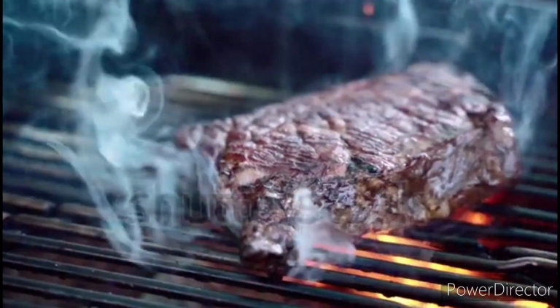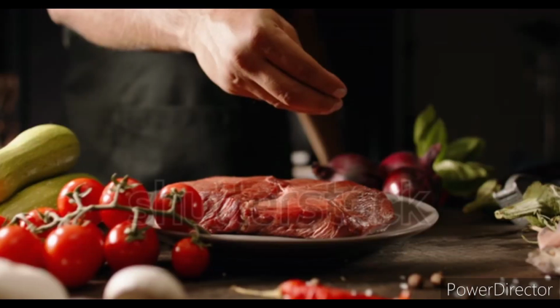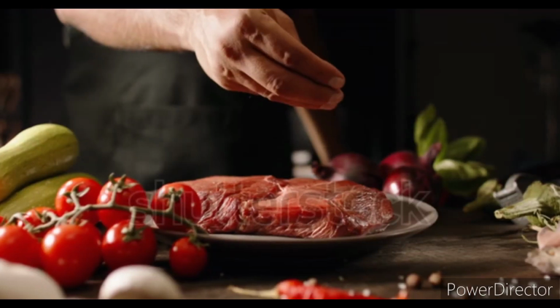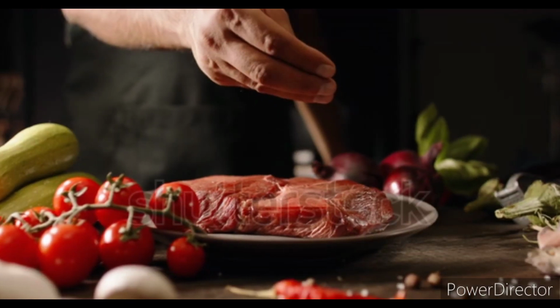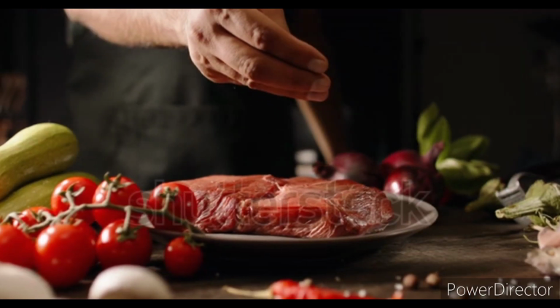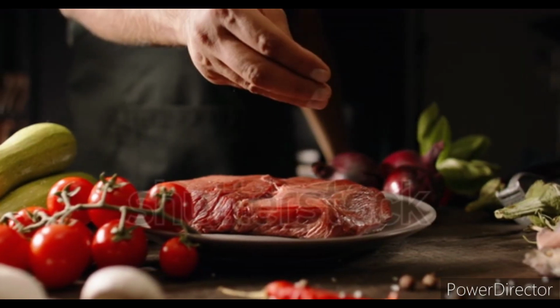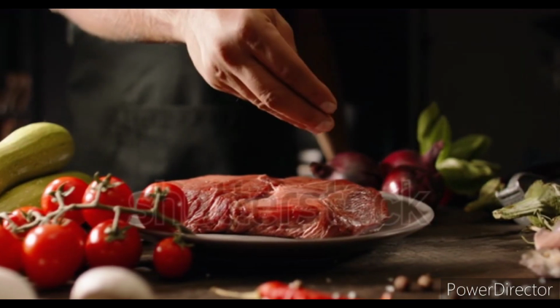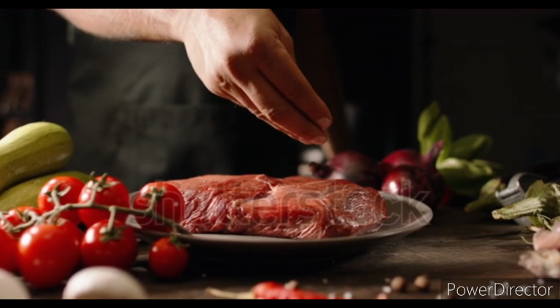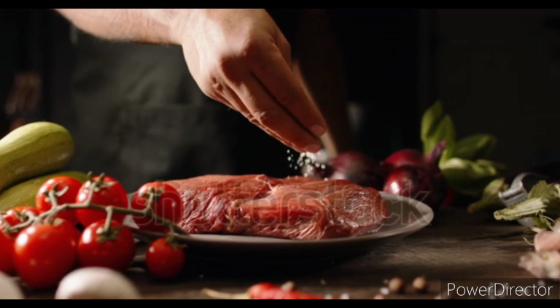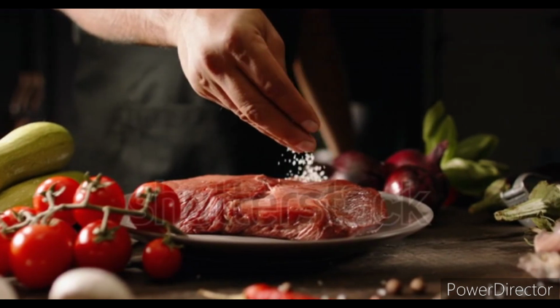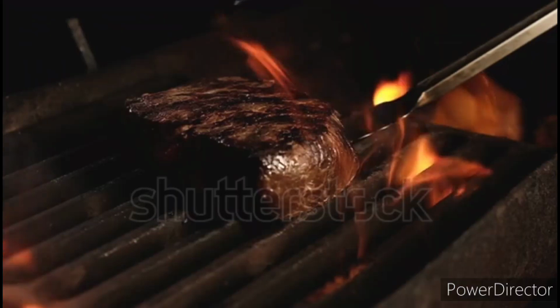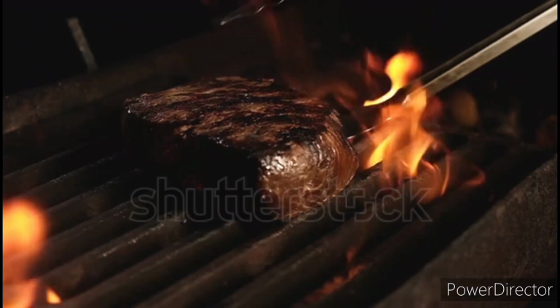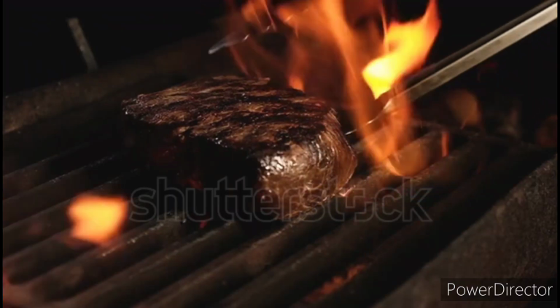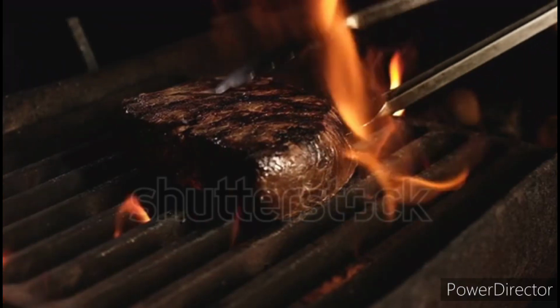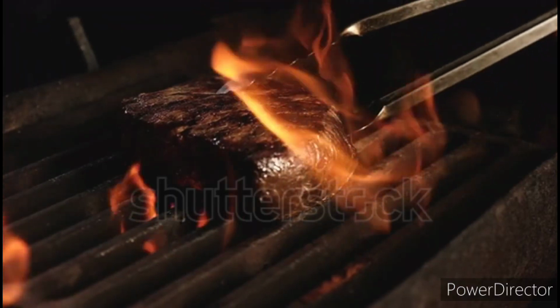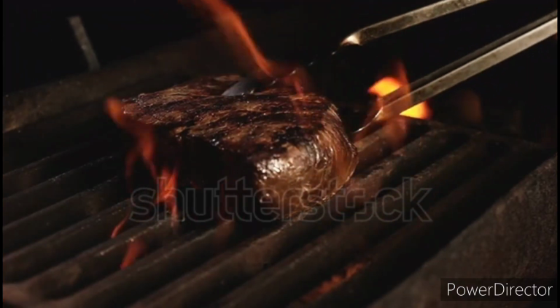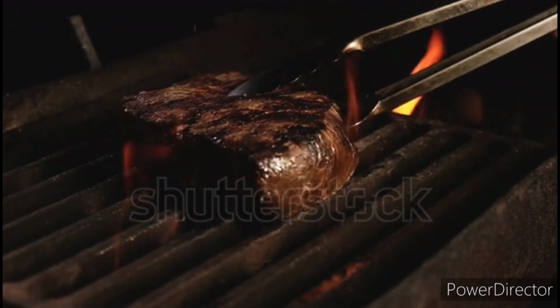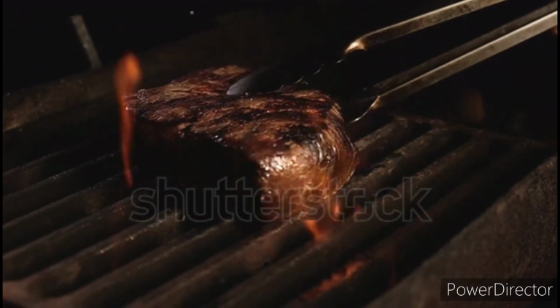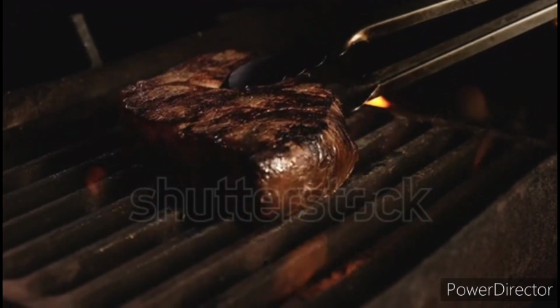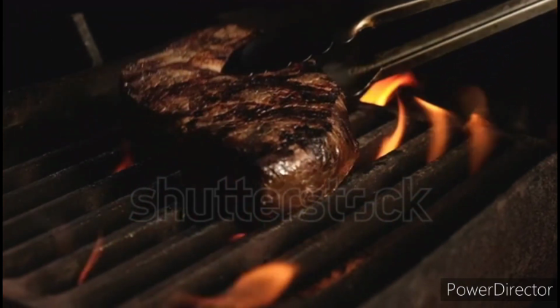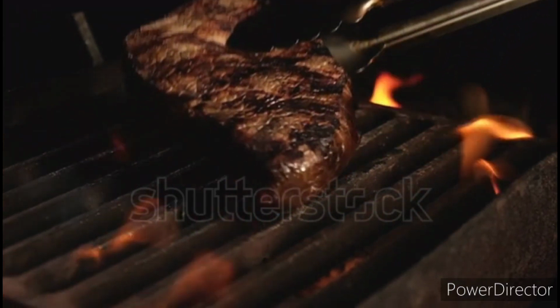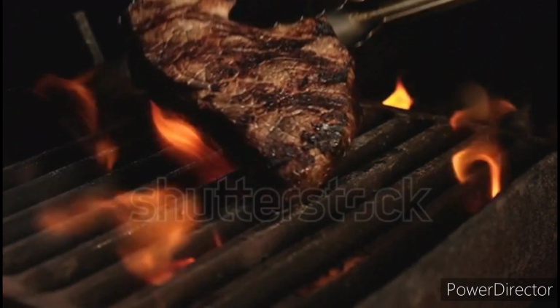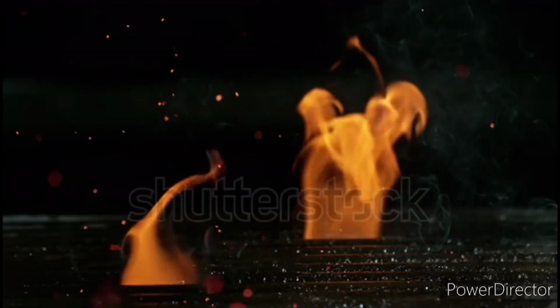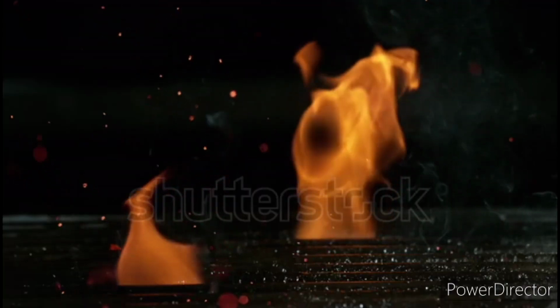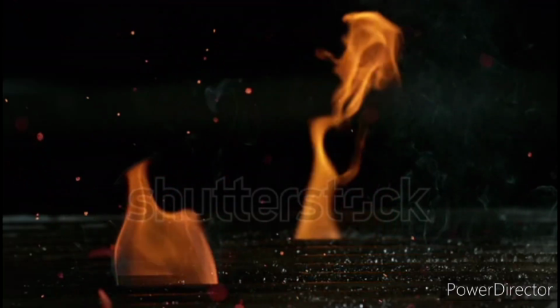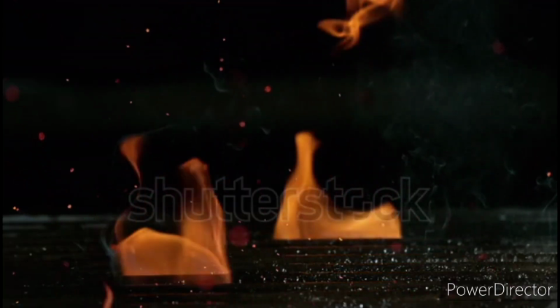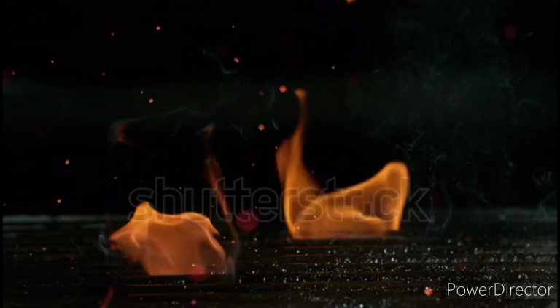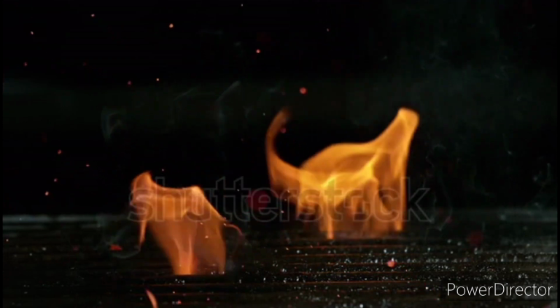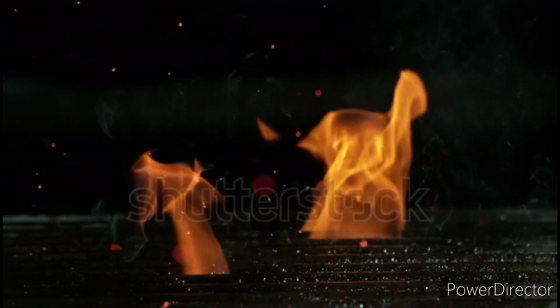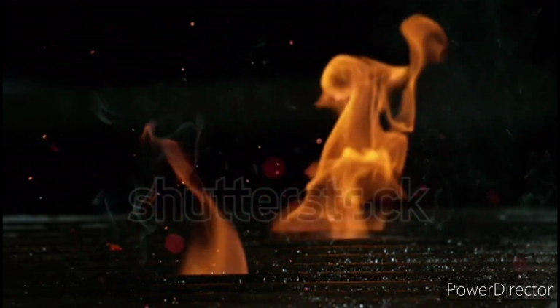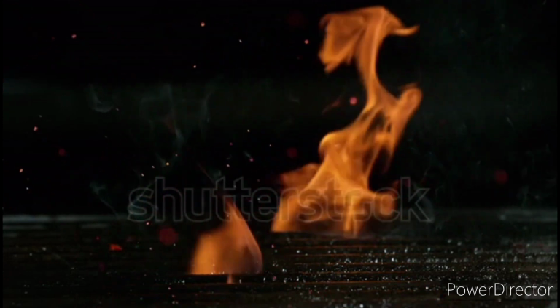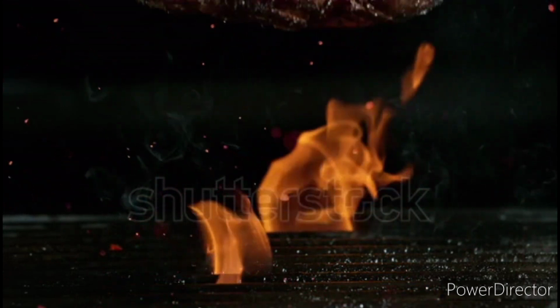3. Heat a pan or grill to high heat. 4. Add oil to the pan or brush on the grill. 5. Place the steak in the pan or on the grill.